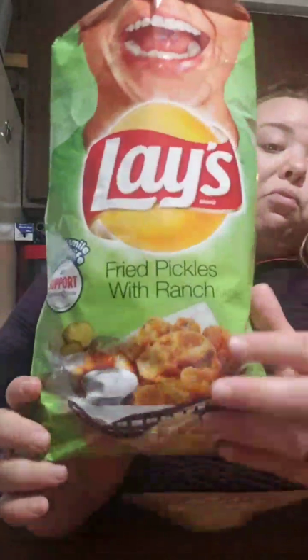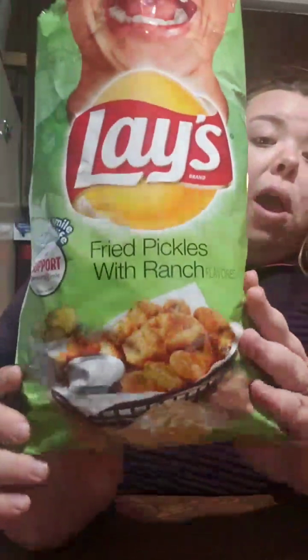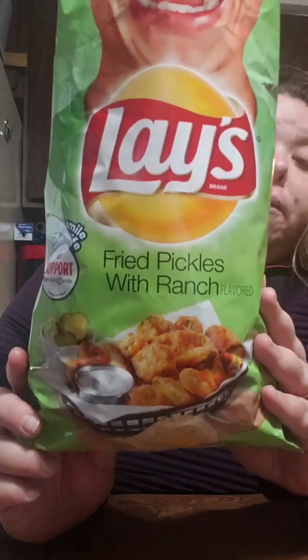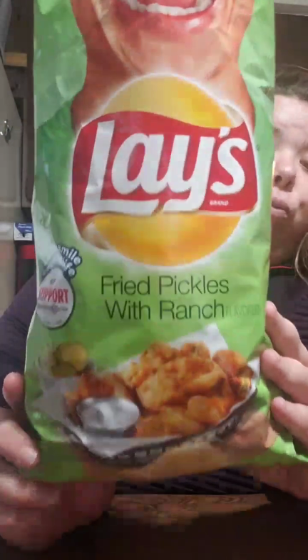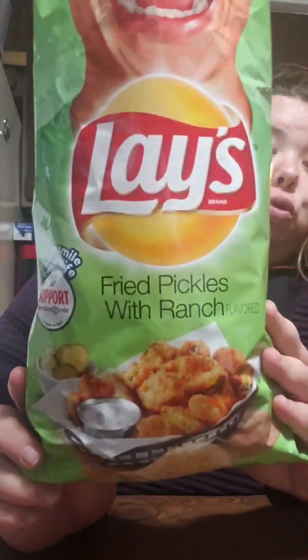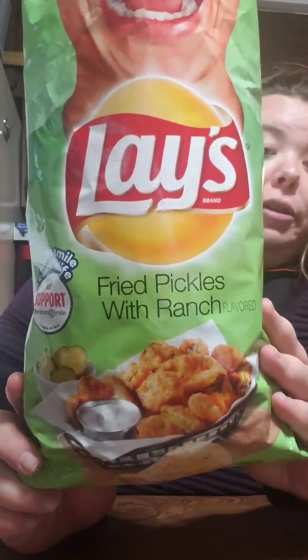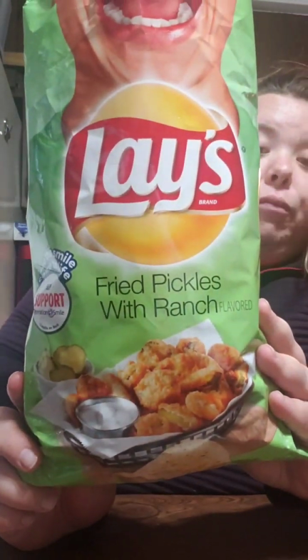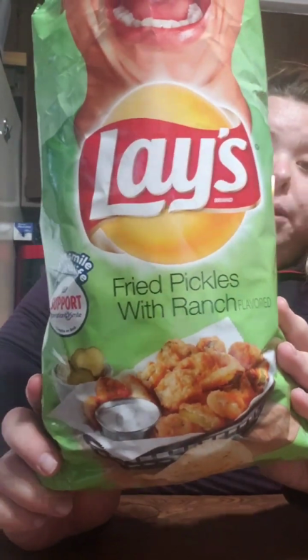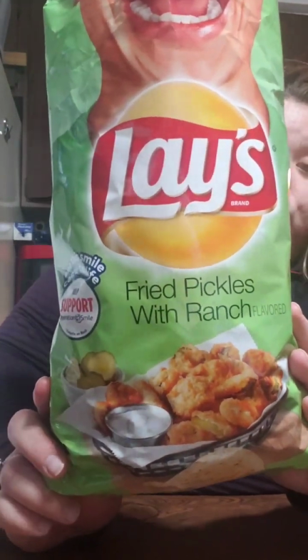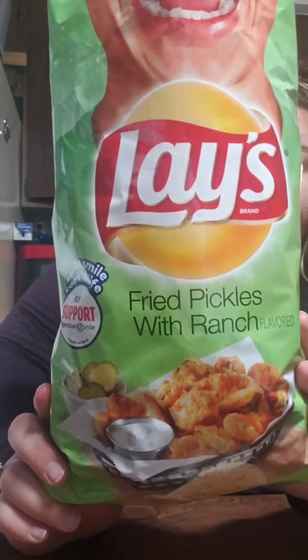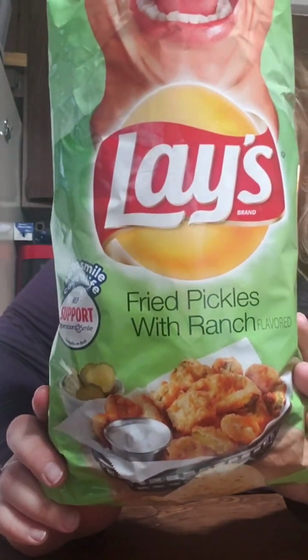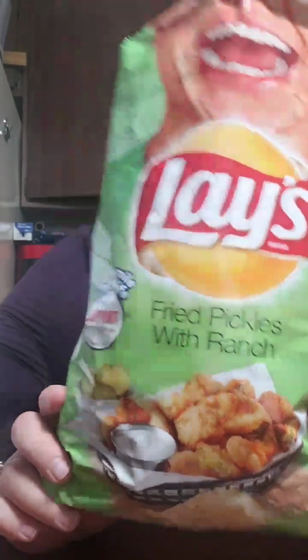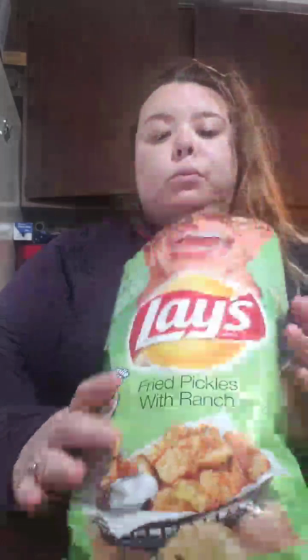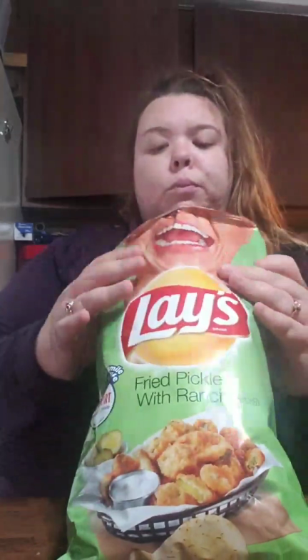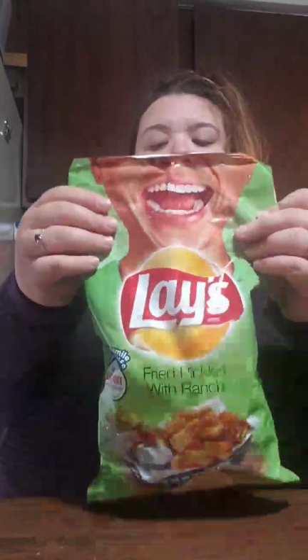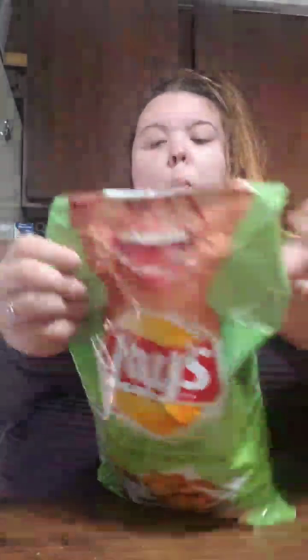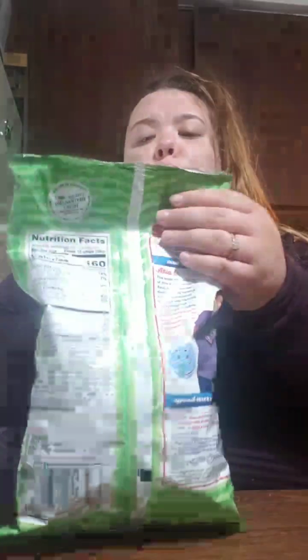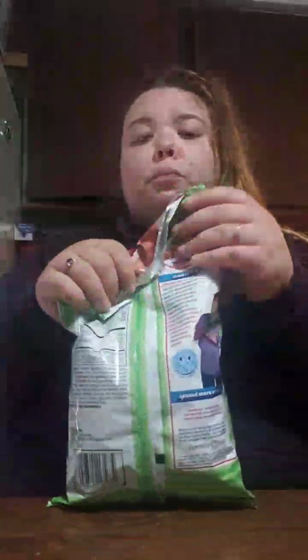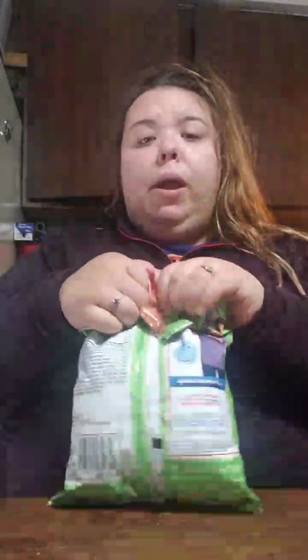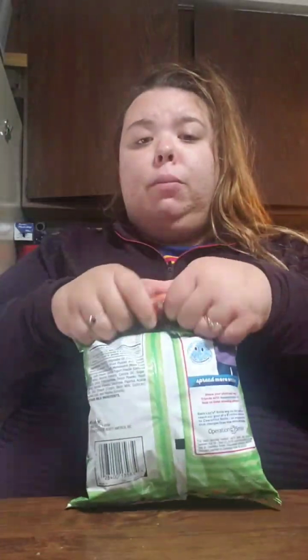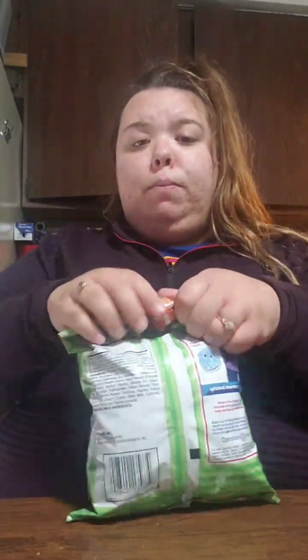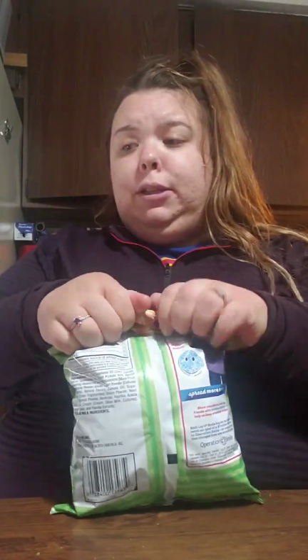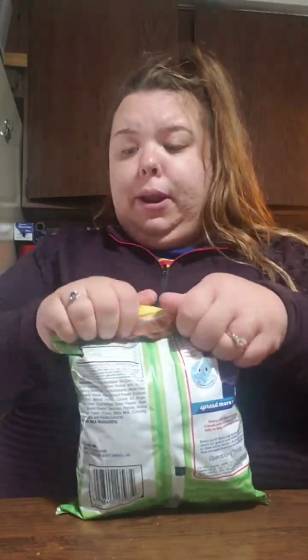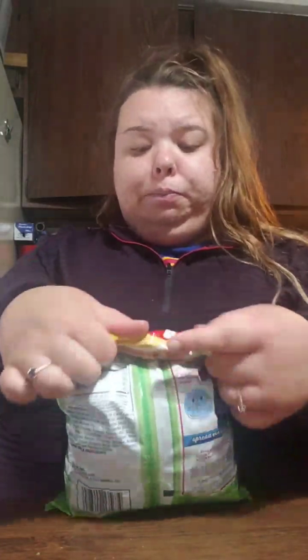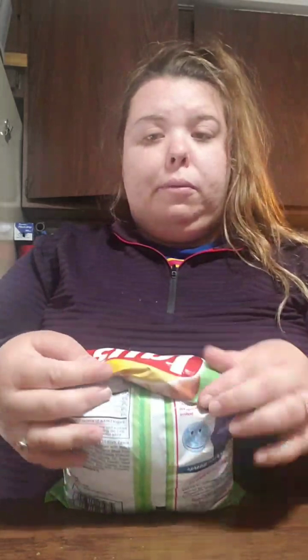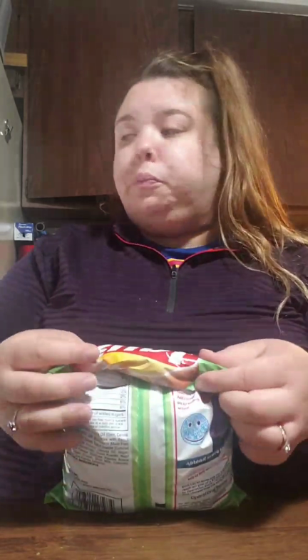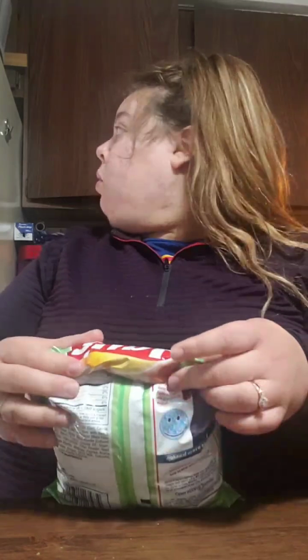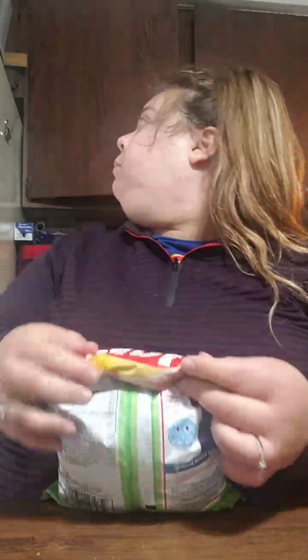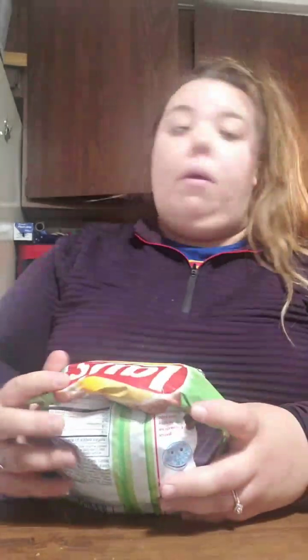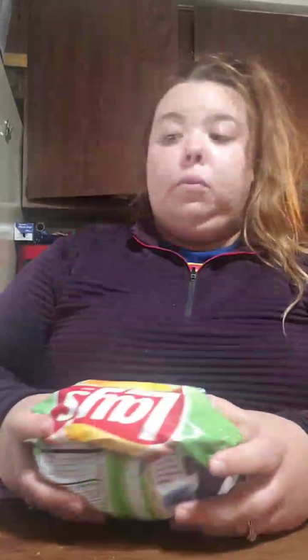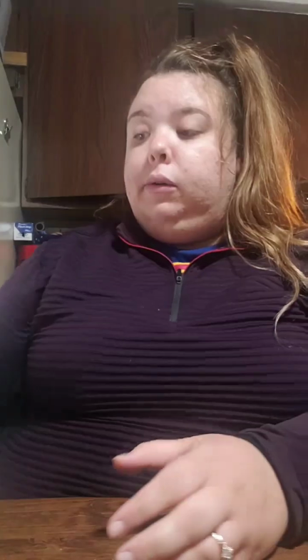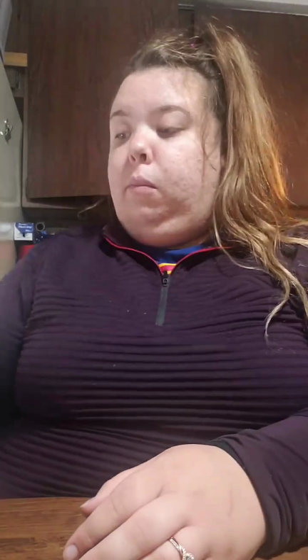If you guys haven't, try these — Fried Pickles with Ranch. I might have some of those on my pizza in a minute.